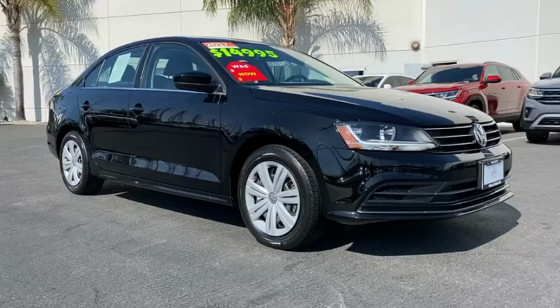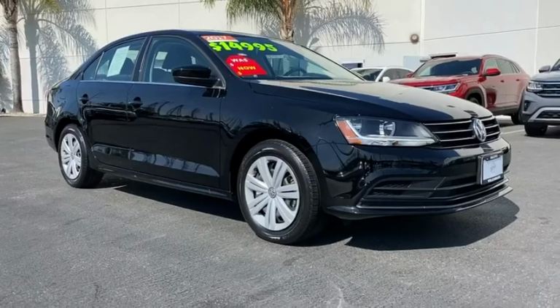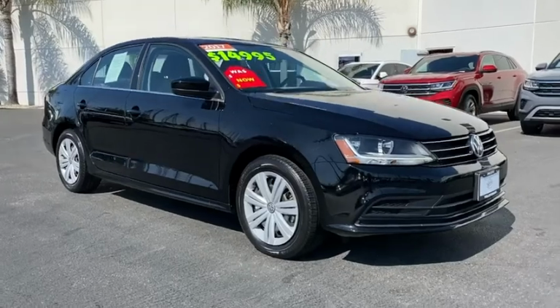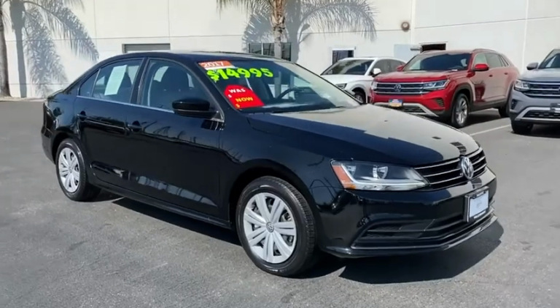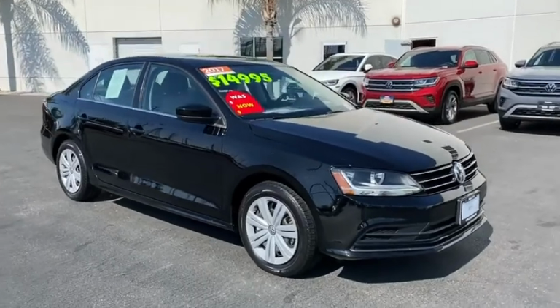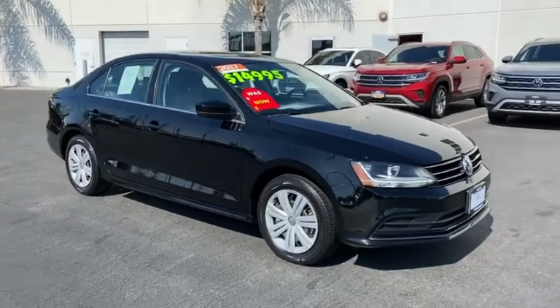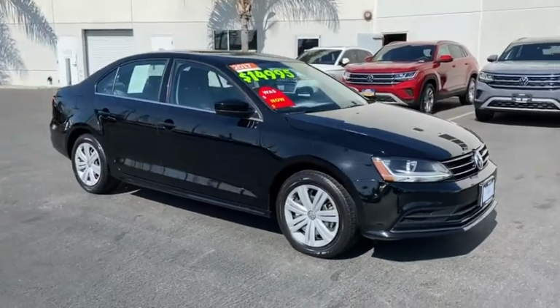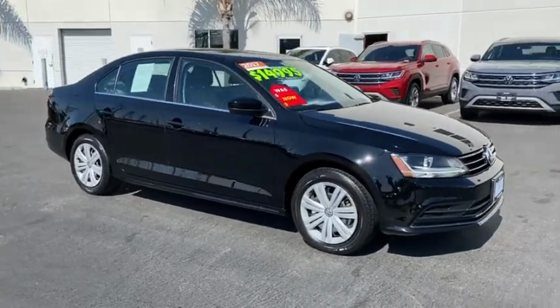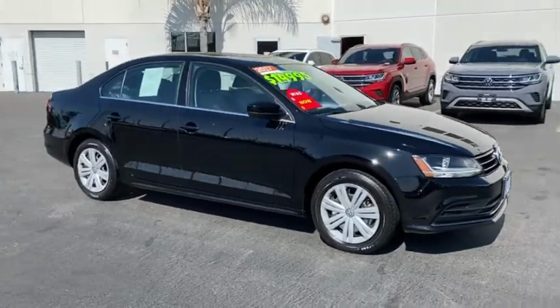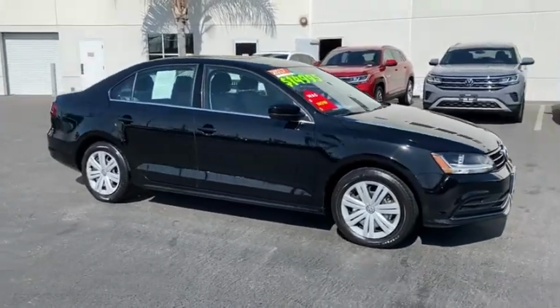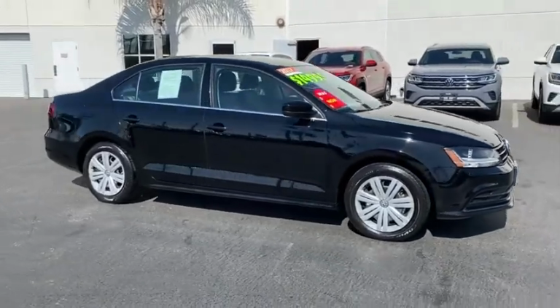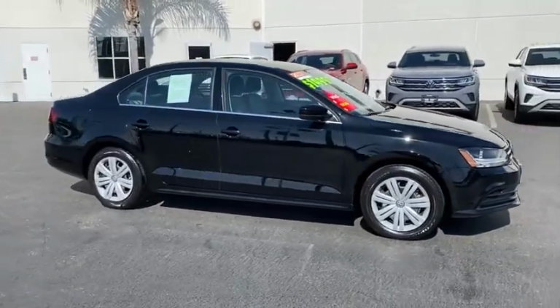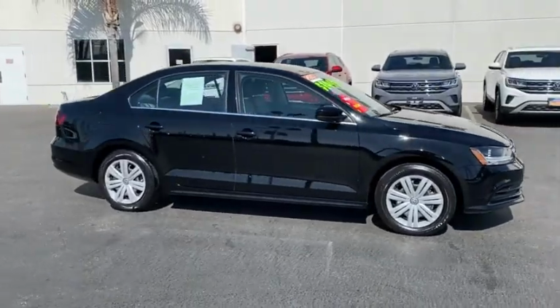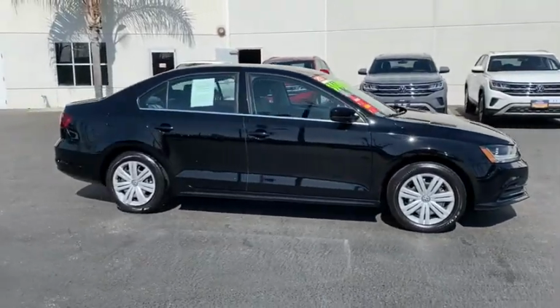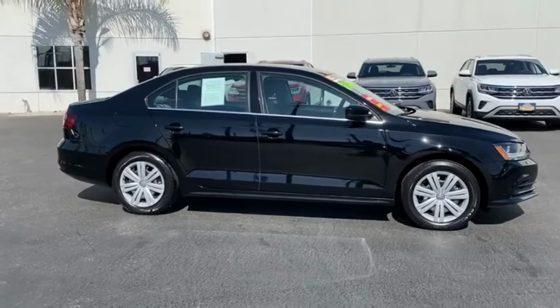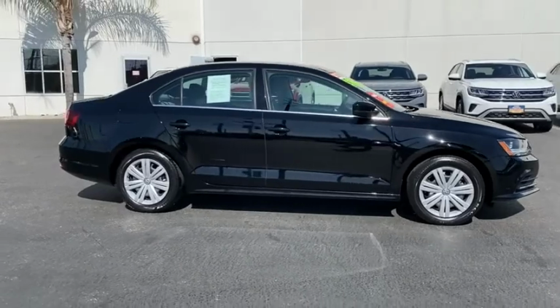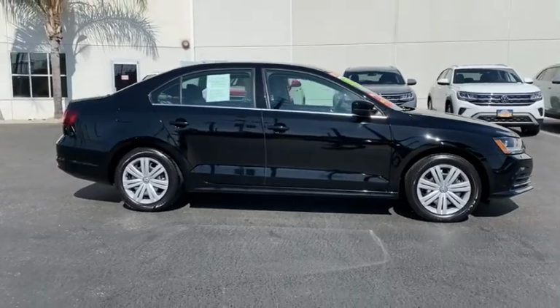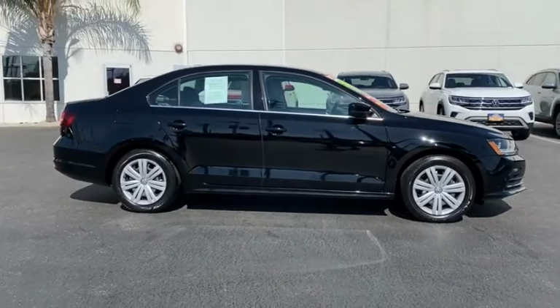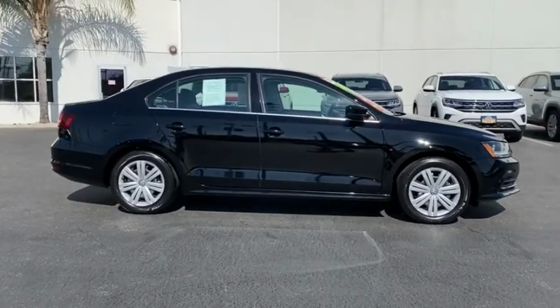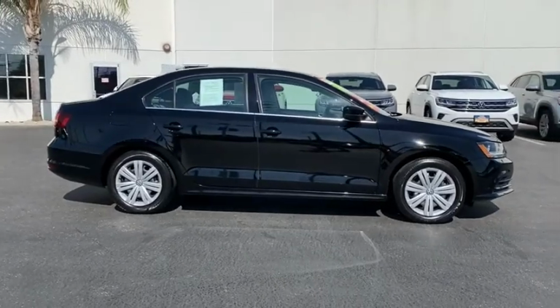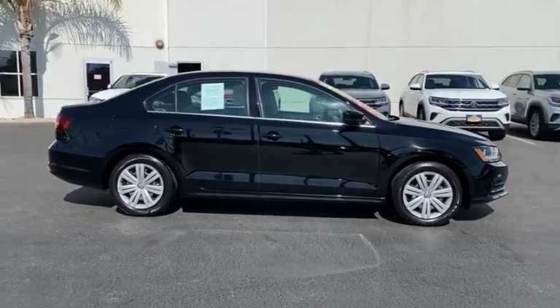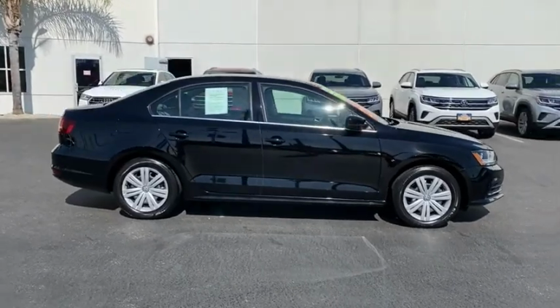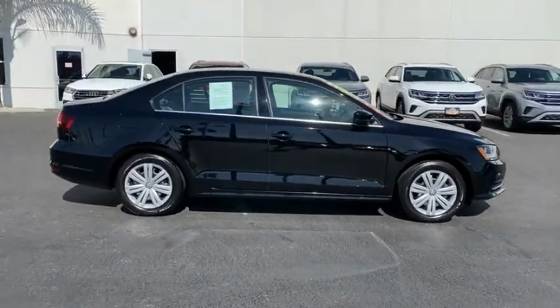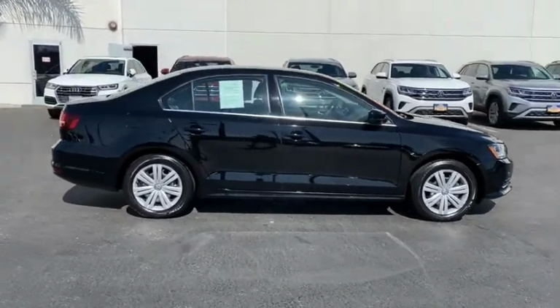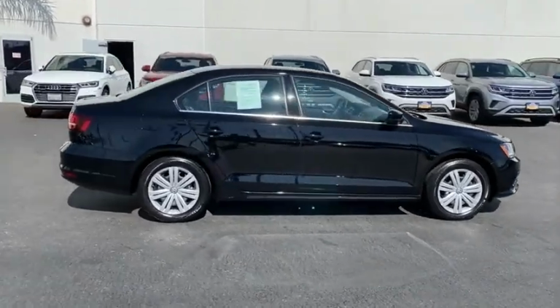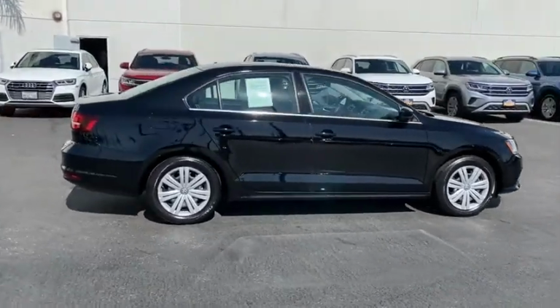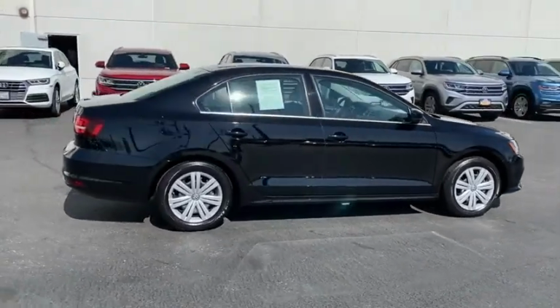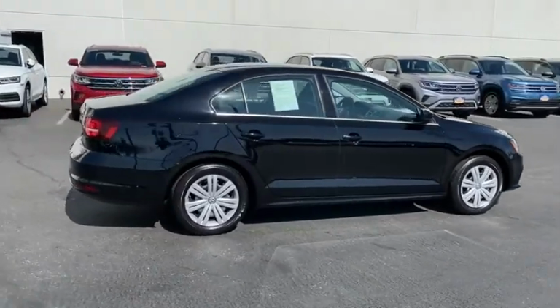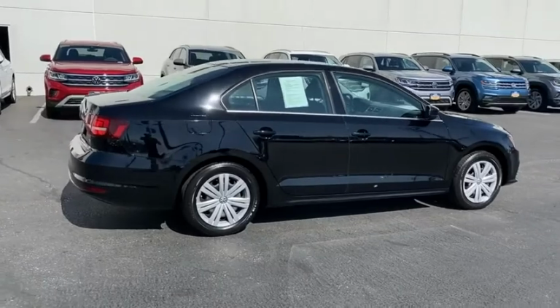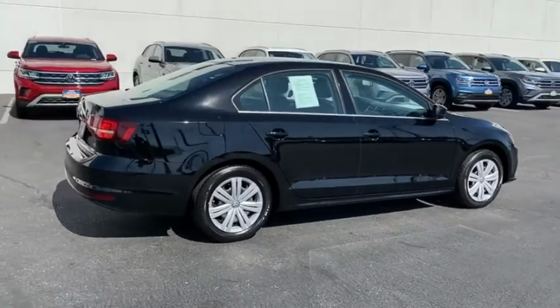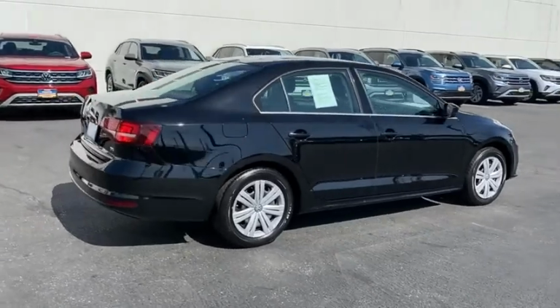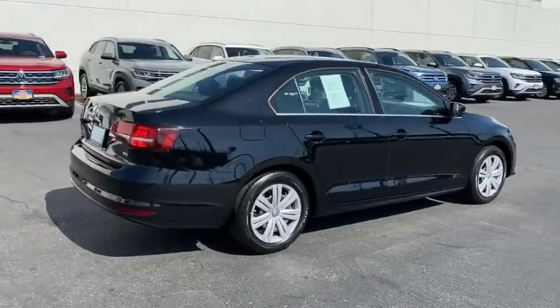Stop by and take a look at the 2017 Volkswagen Jetta. The Jetta is a premium car that is family-friendly with a great price. Agile and confident handling. Volkswagen Jetta.